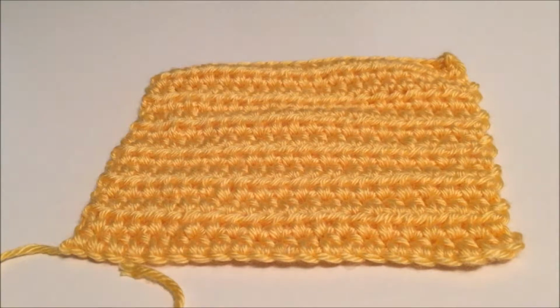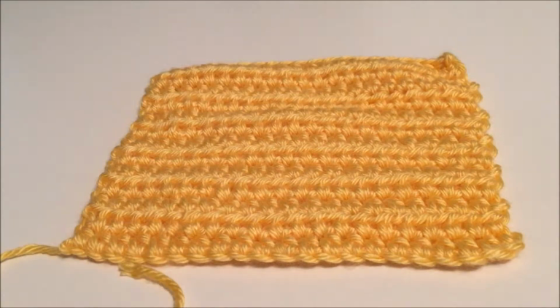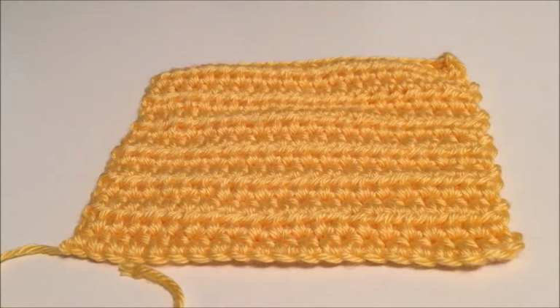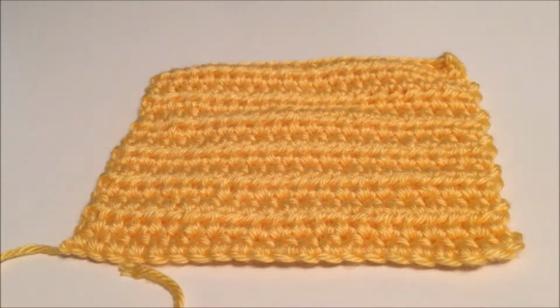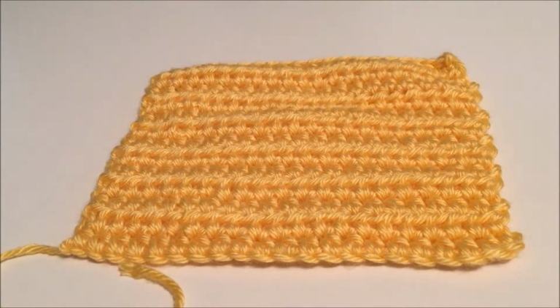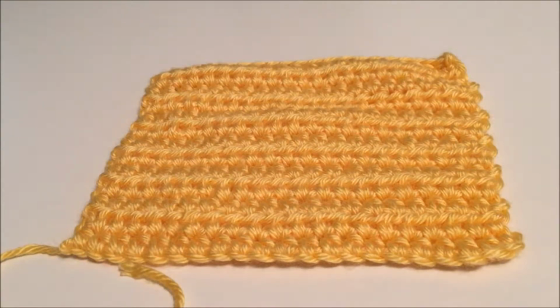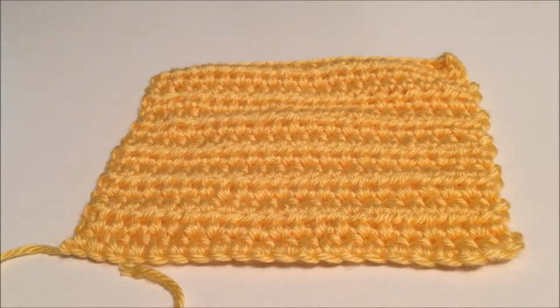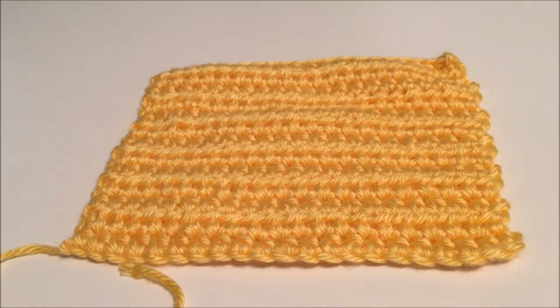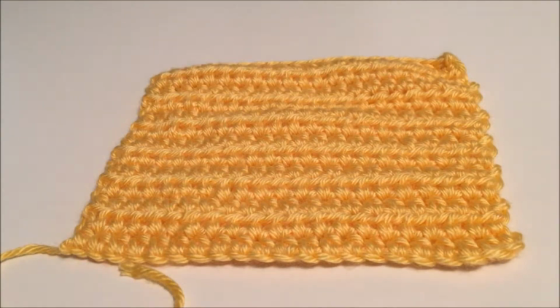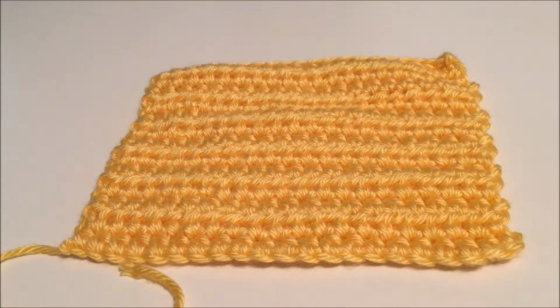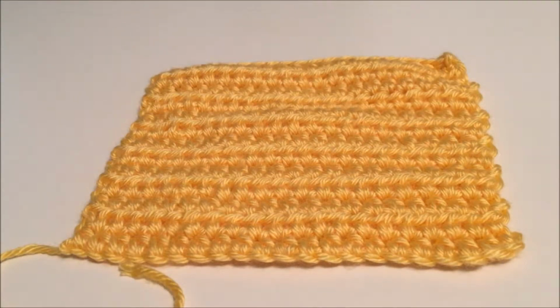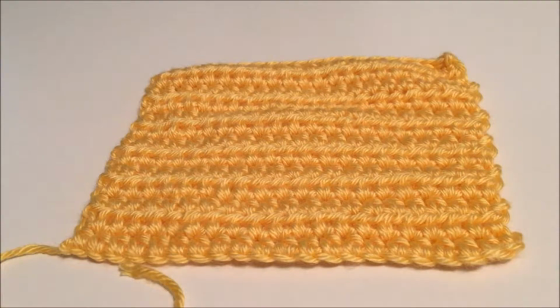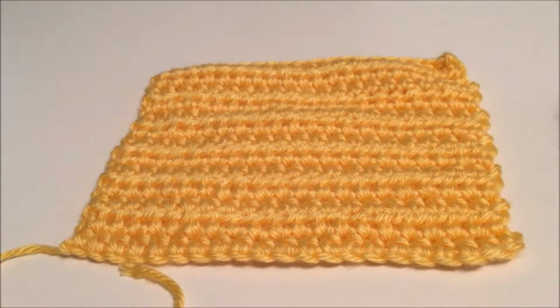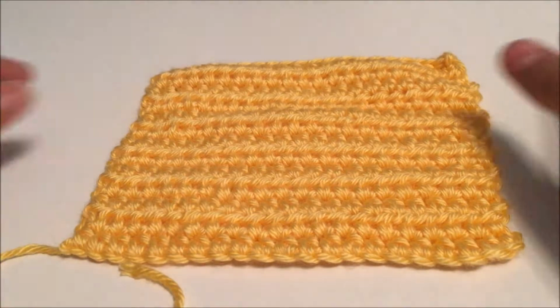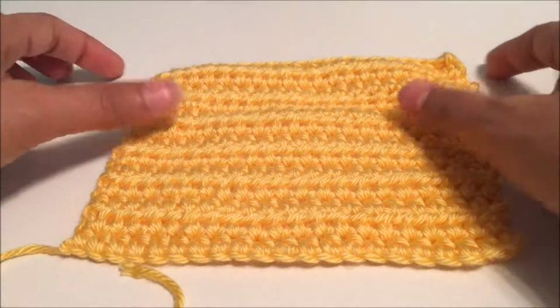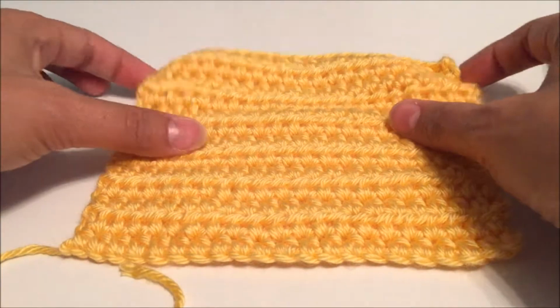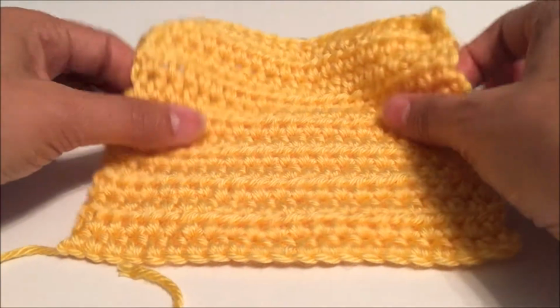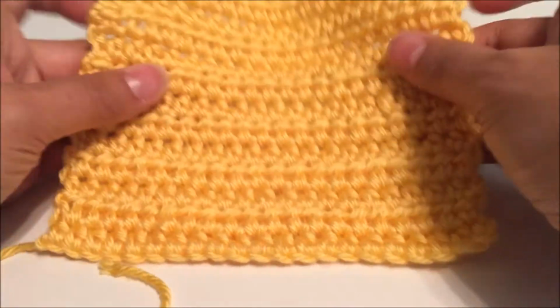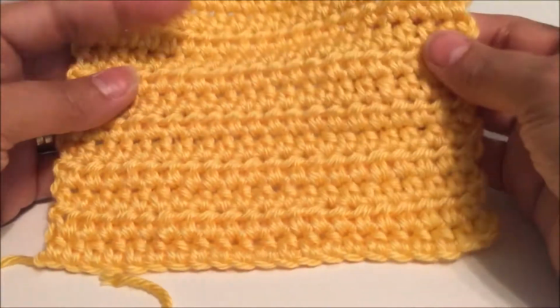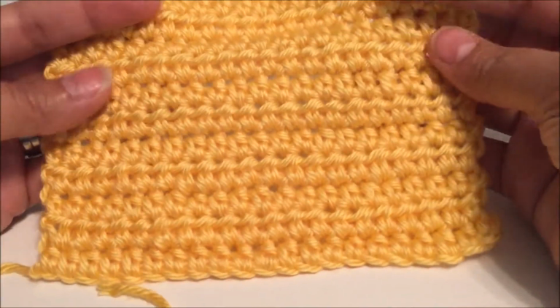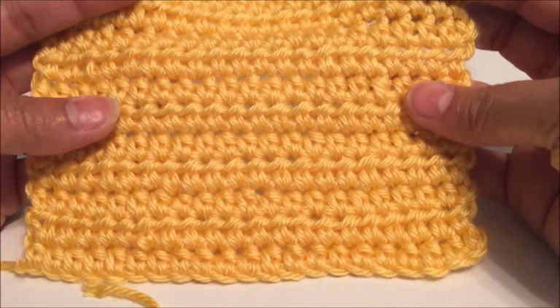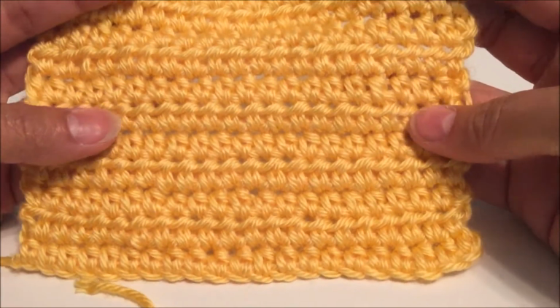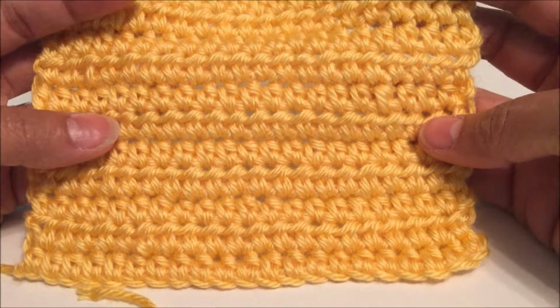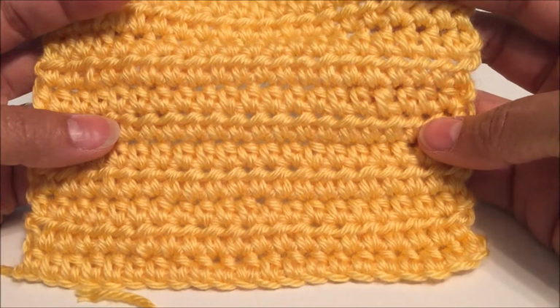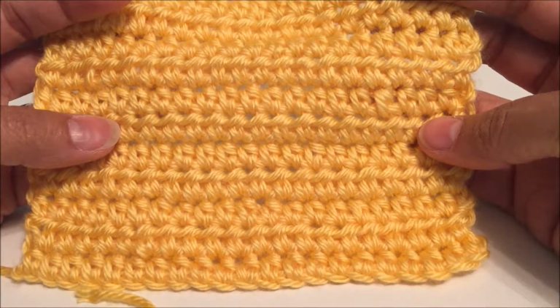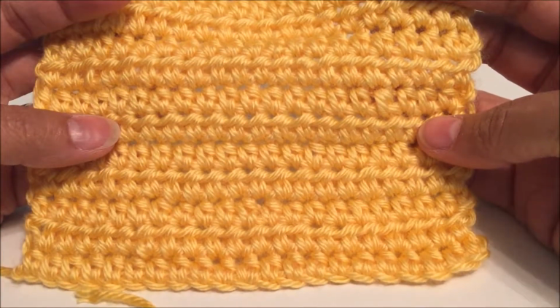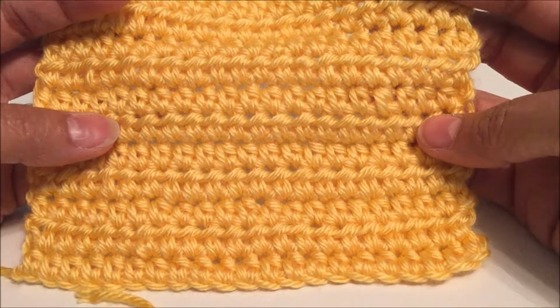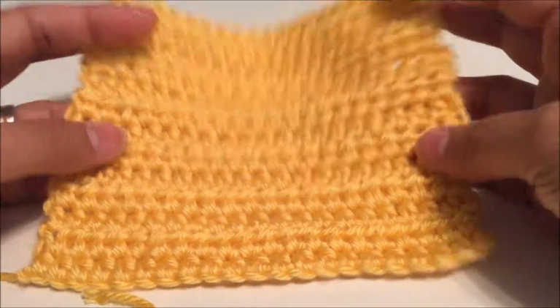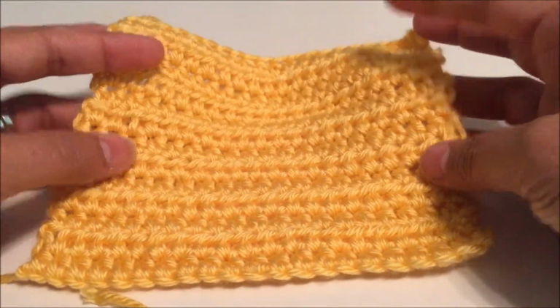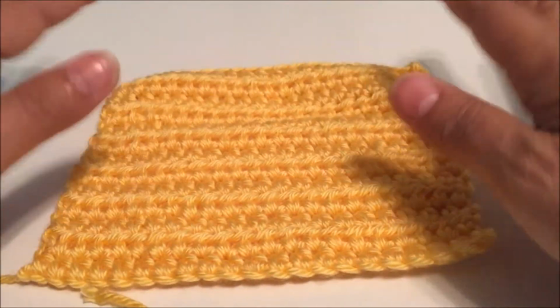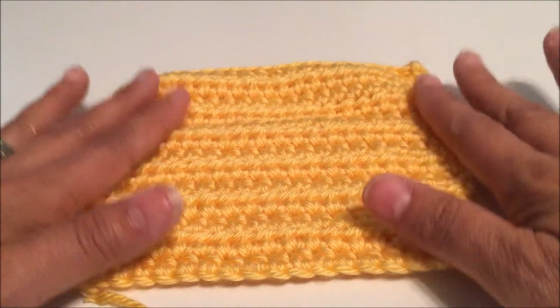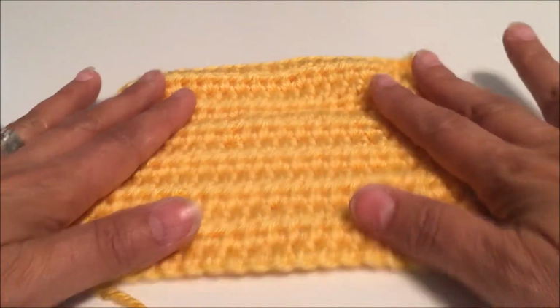Welcome everyone to Just Handcraft's crochet tutorials. Today we're going to make the half double crochet, so let's get to it.